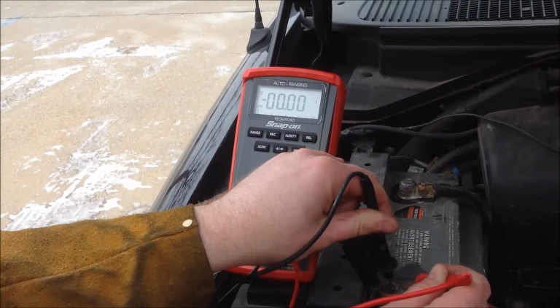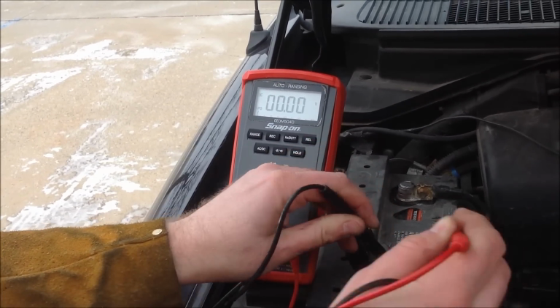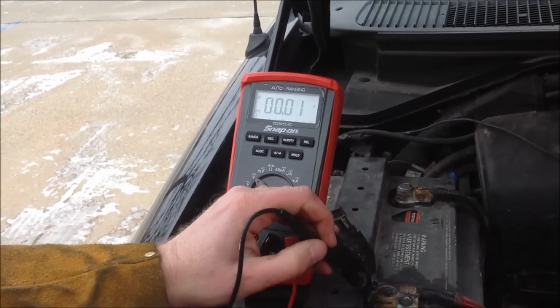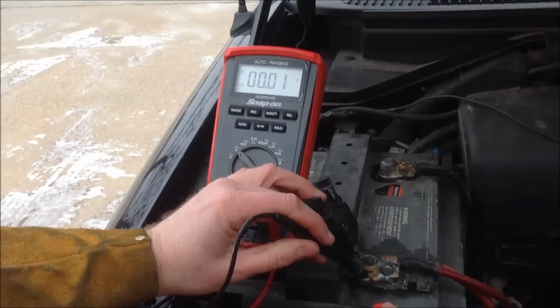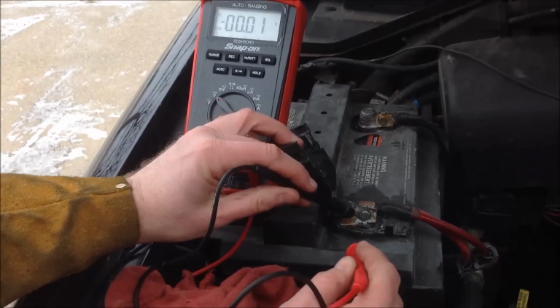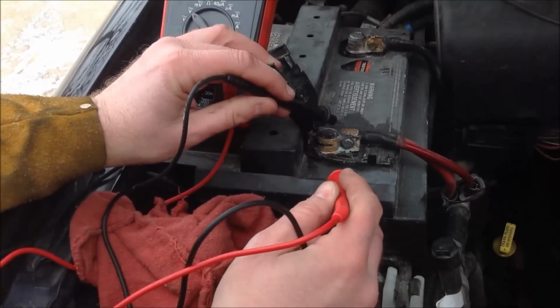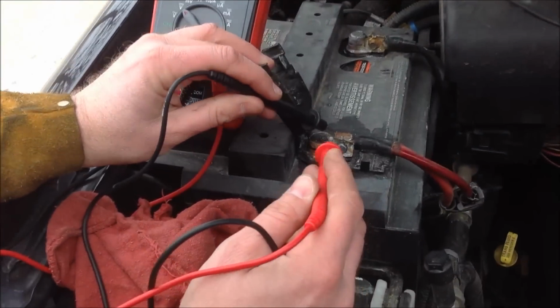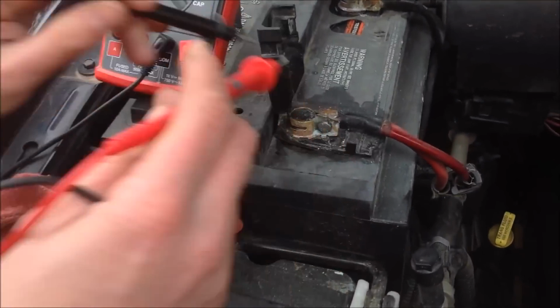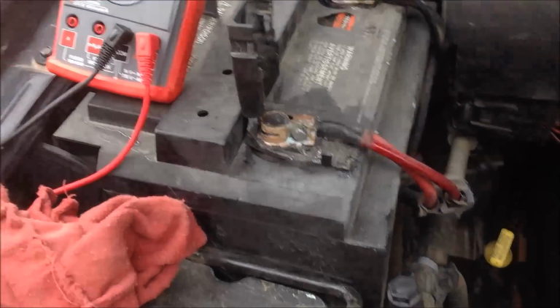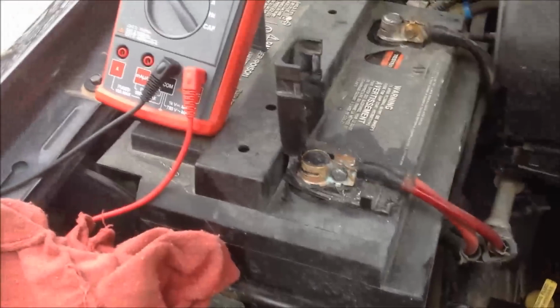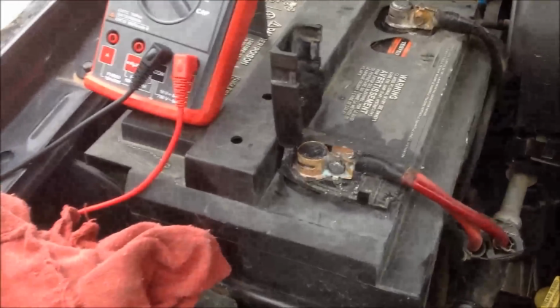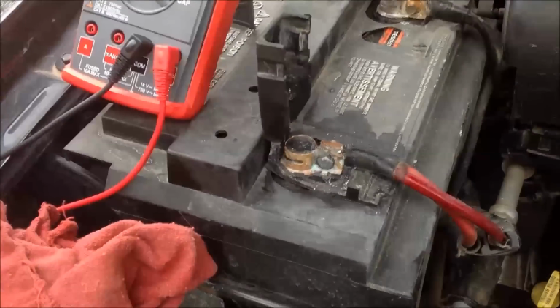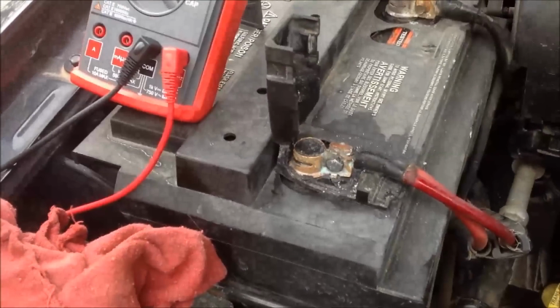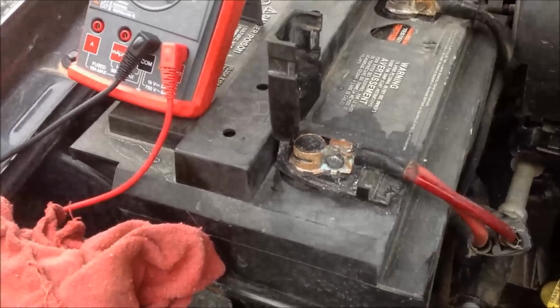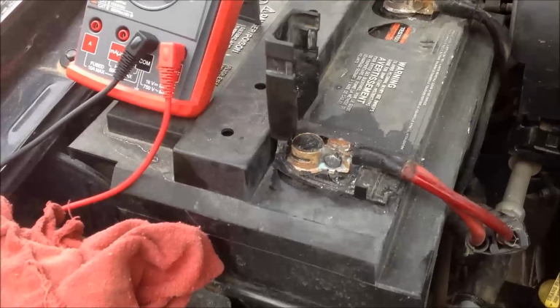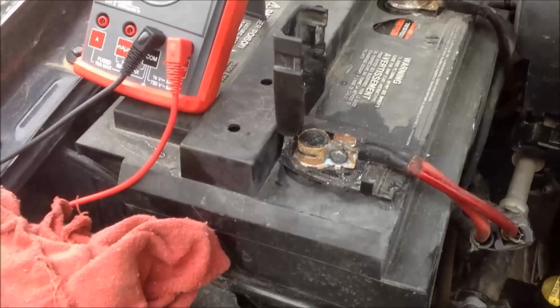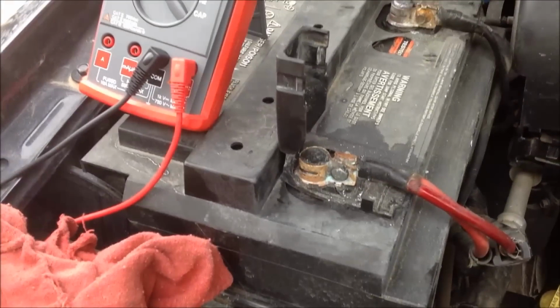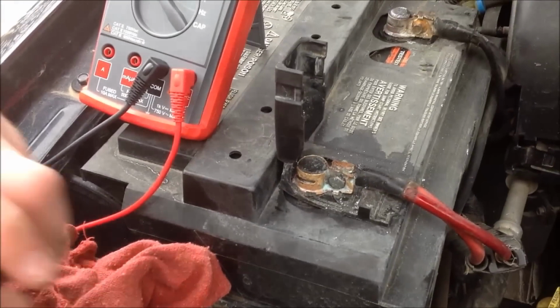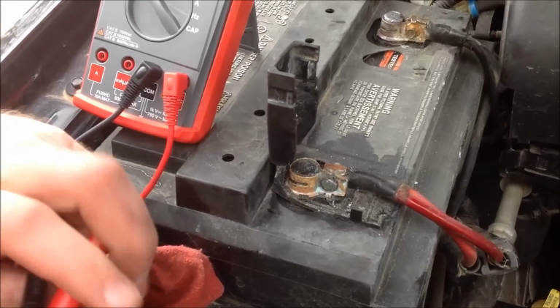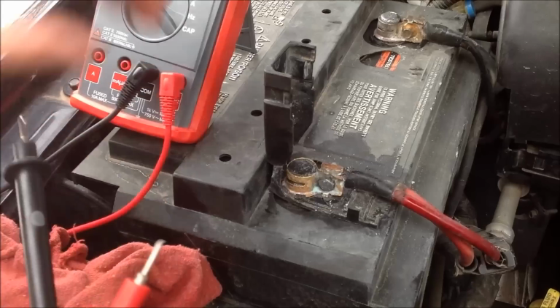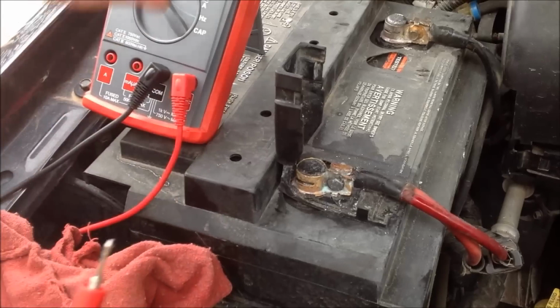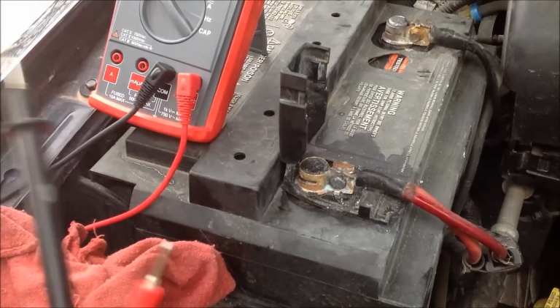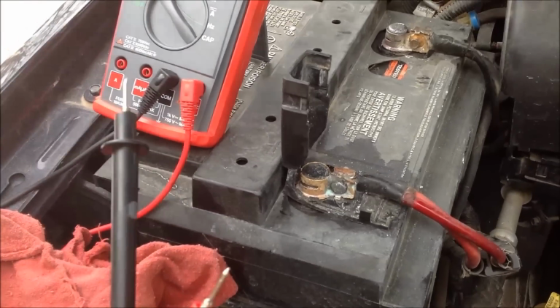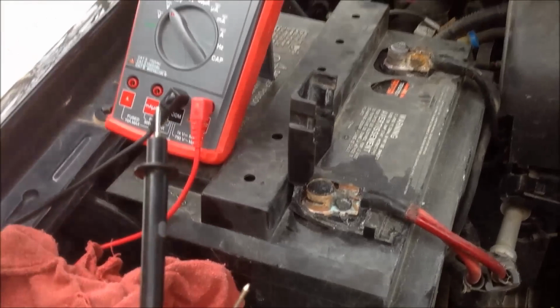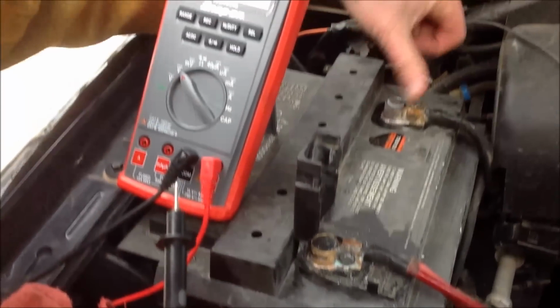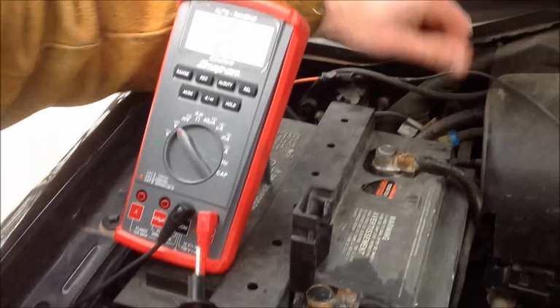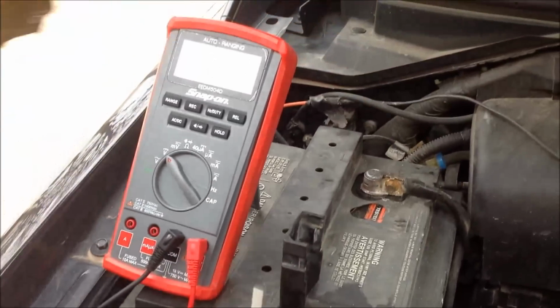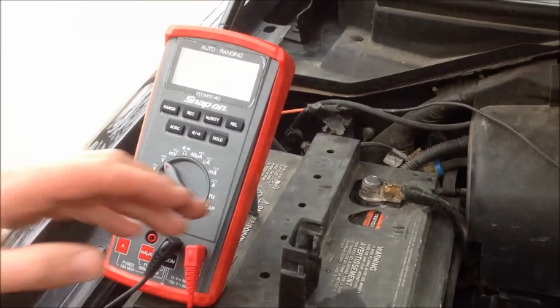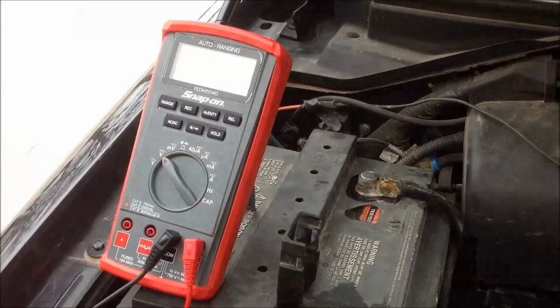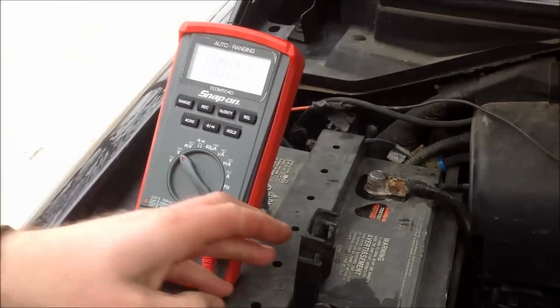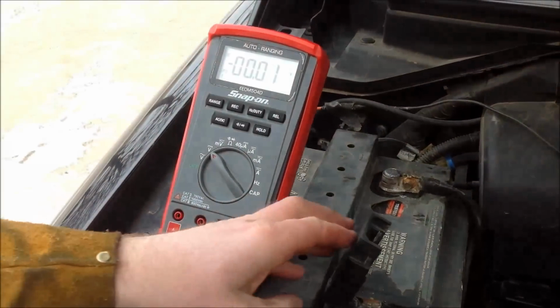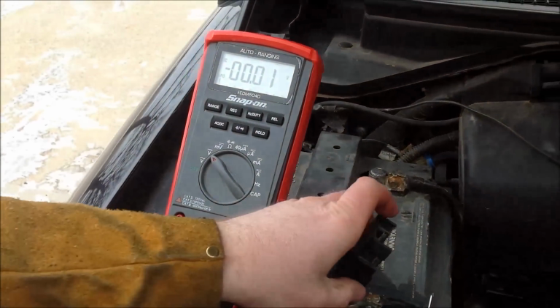You can actually see how we could clean a little bit better — it was like one degree here in Iowa today, so we probably could have spent a little more time, but we're kind of freezing. Anyway, that's how you do that test, and life should be good now.